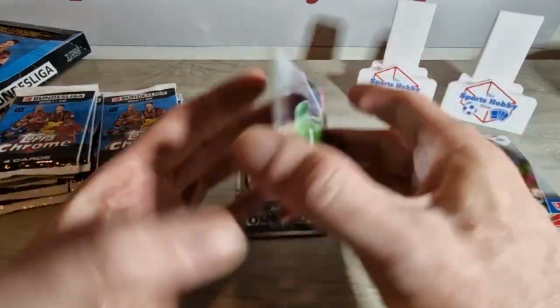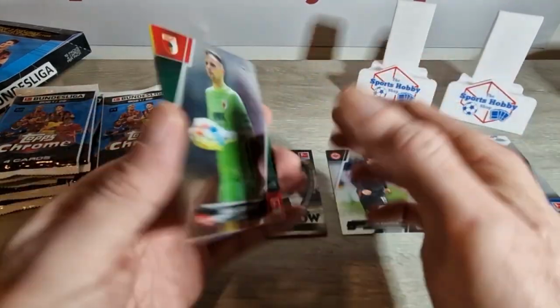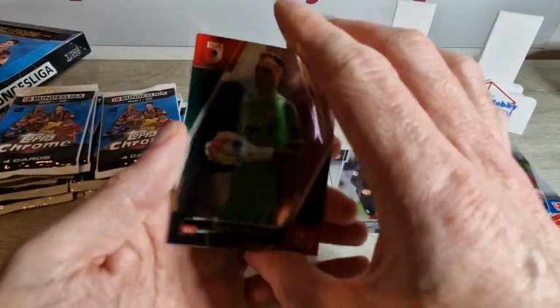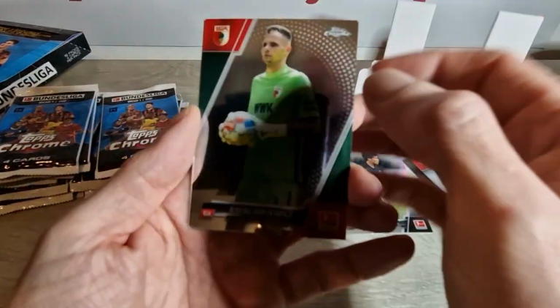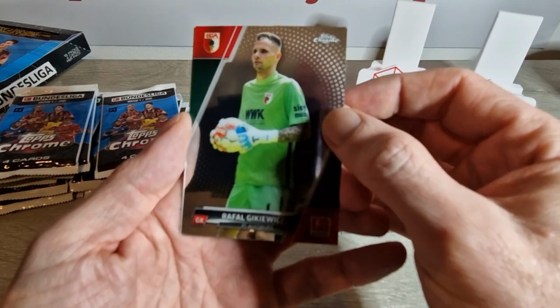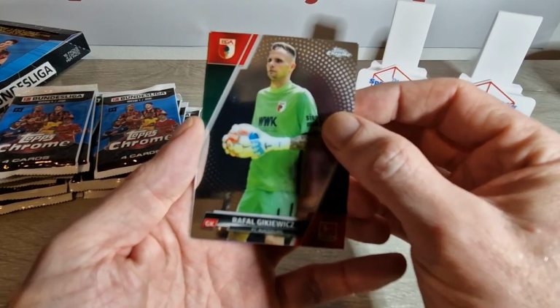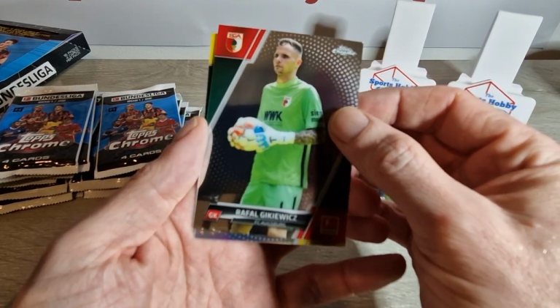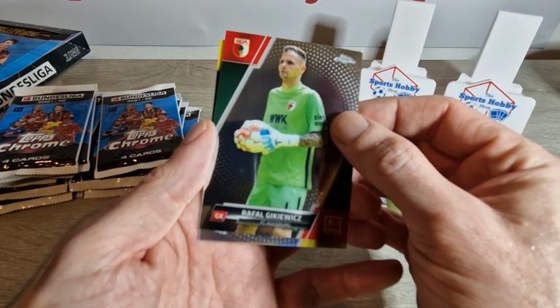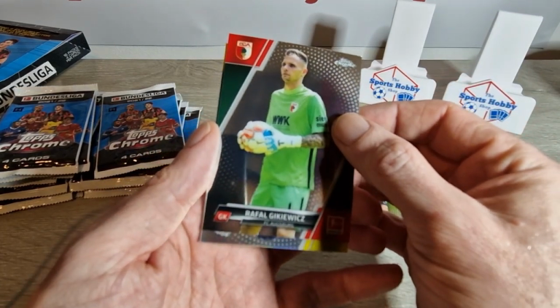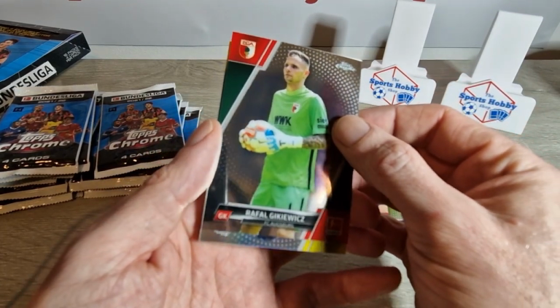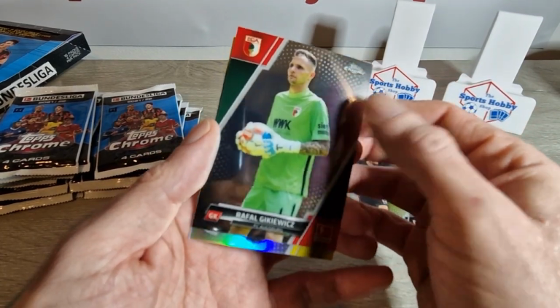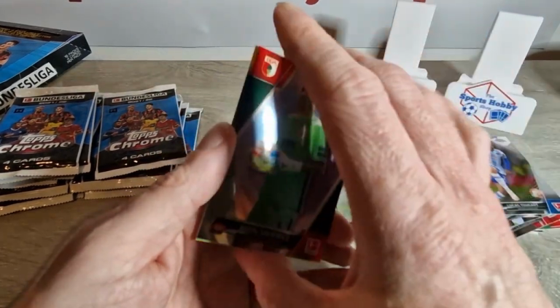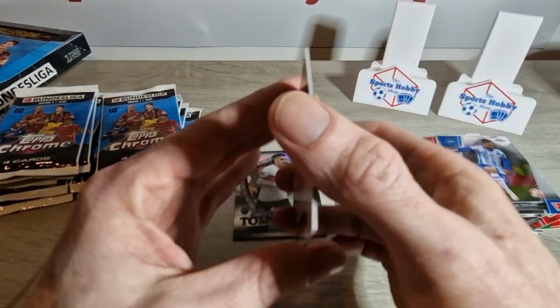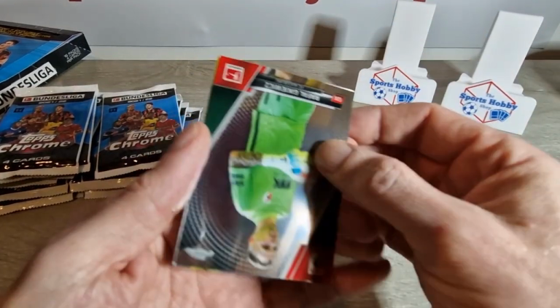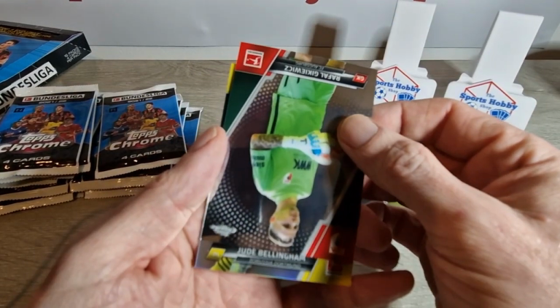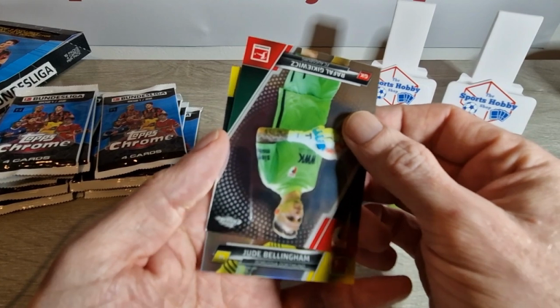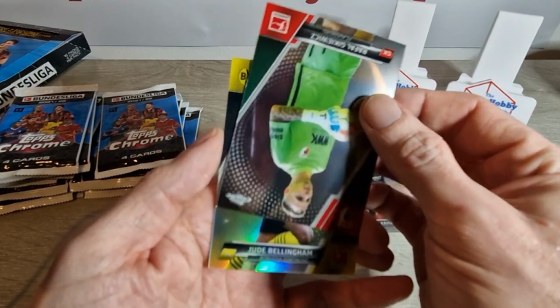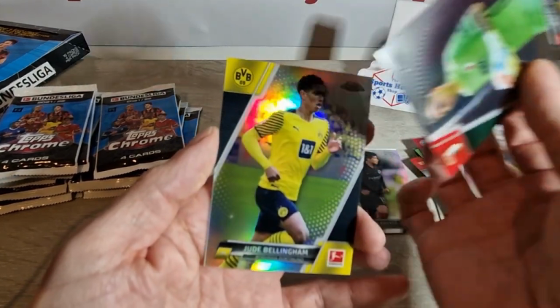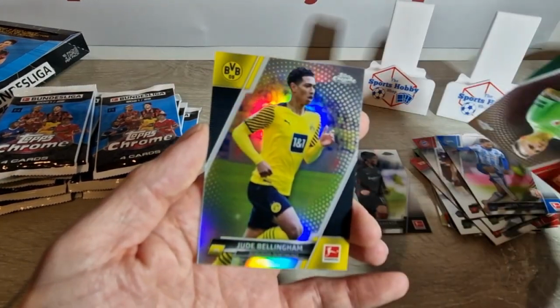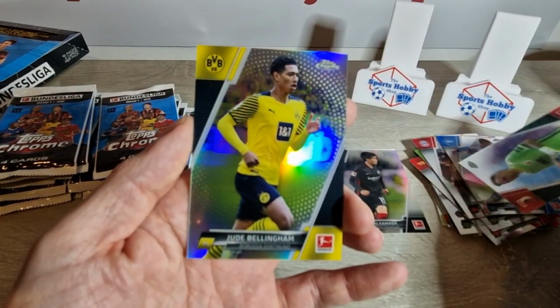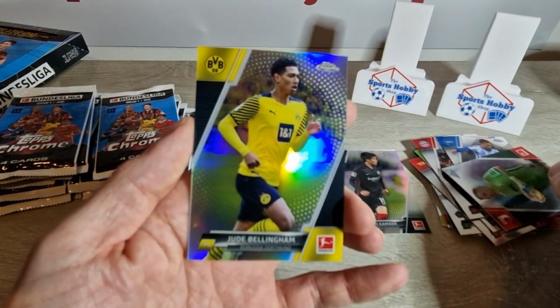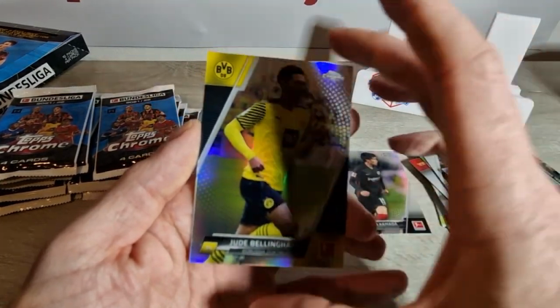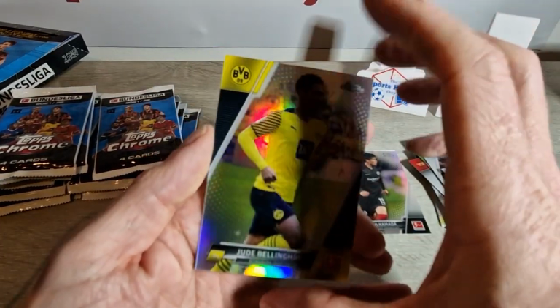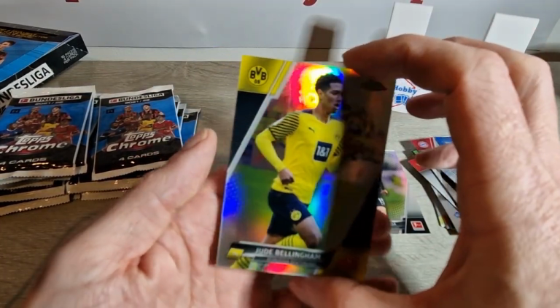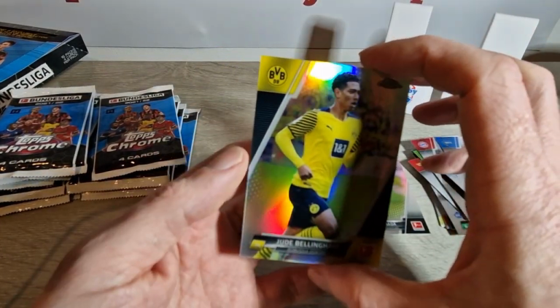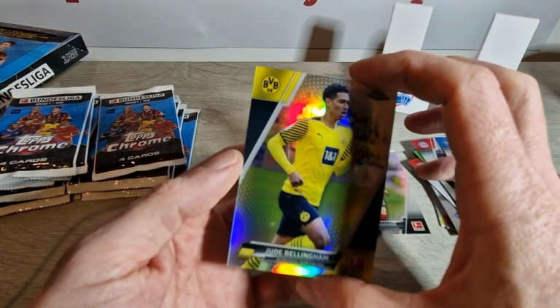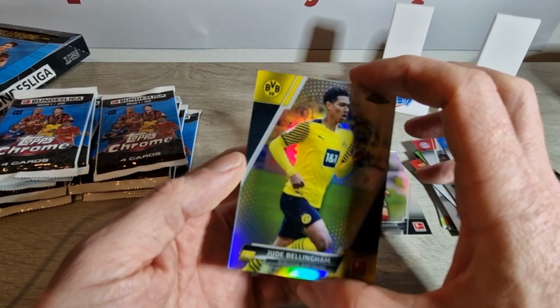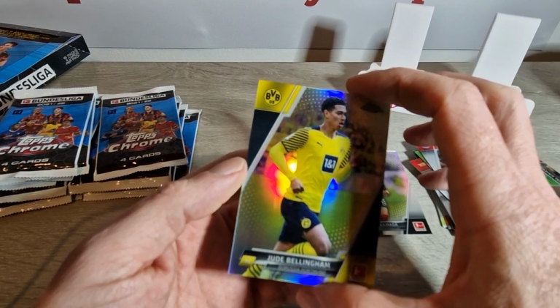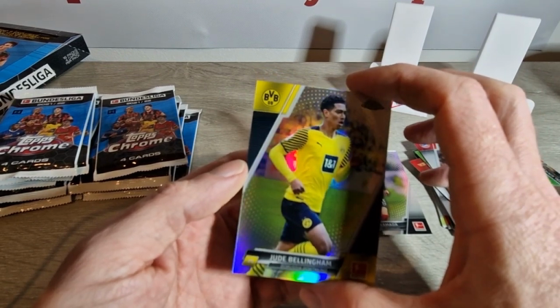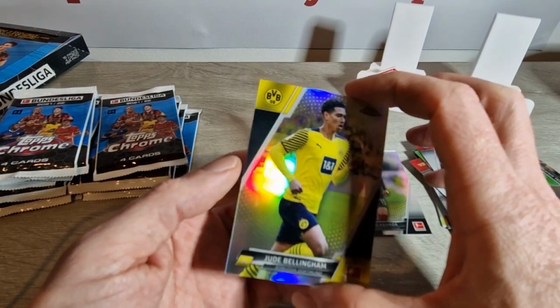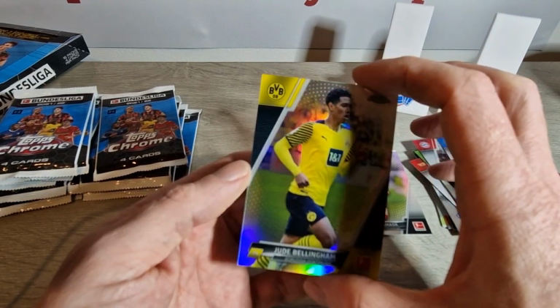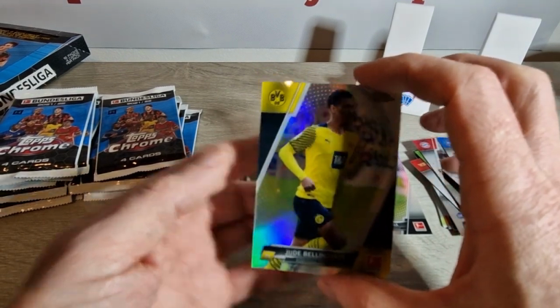I think this is our first gold. Maybe not — maybe it's just a refractor. Very nice — Jude Bellingham refractor, that's what we're talking about. Second year Jude, very nice.